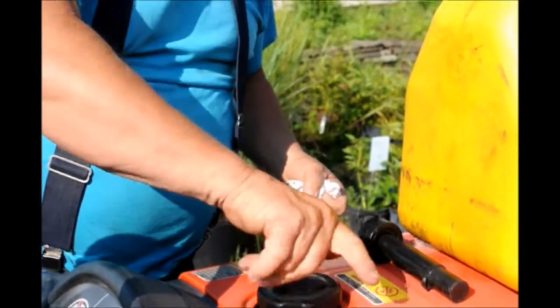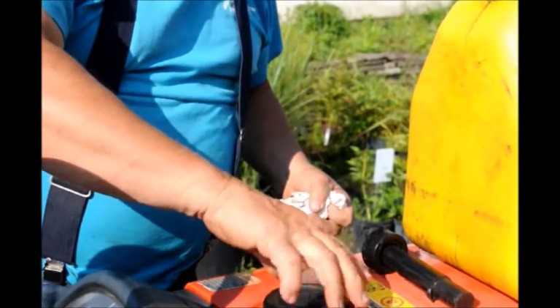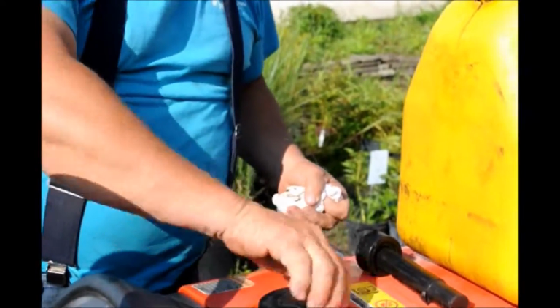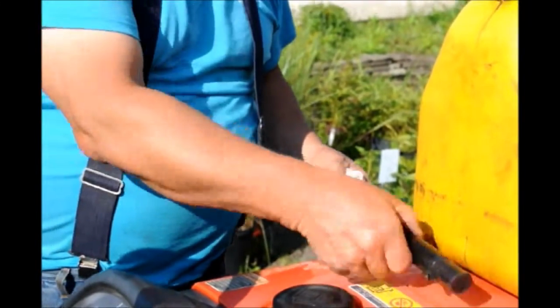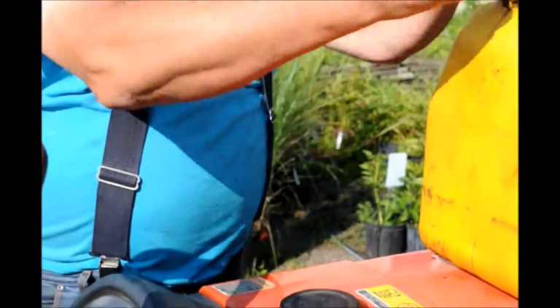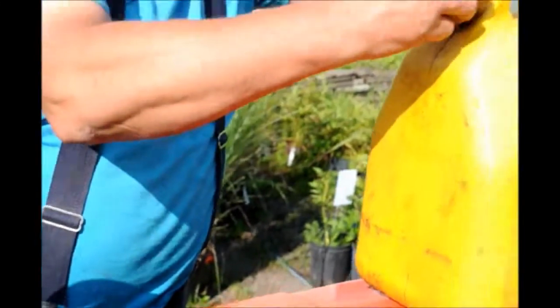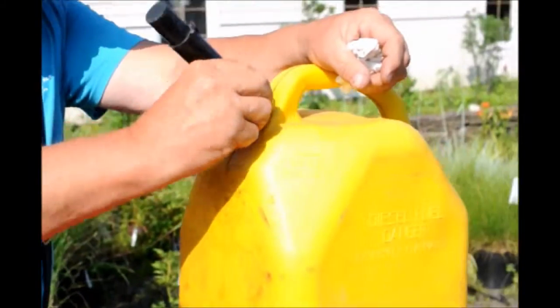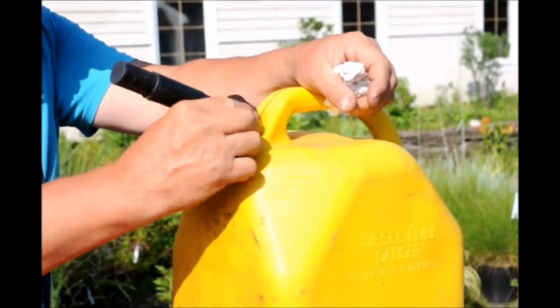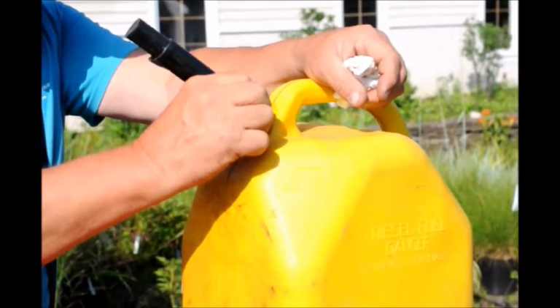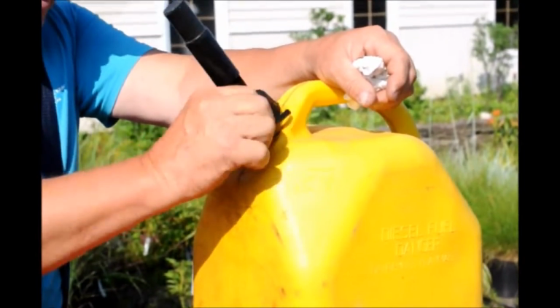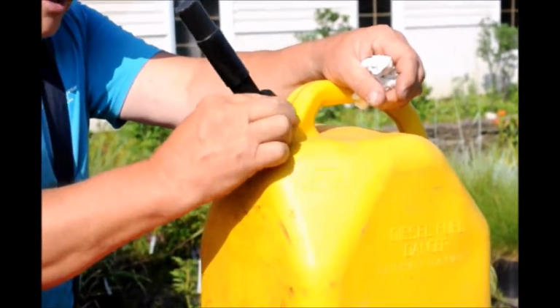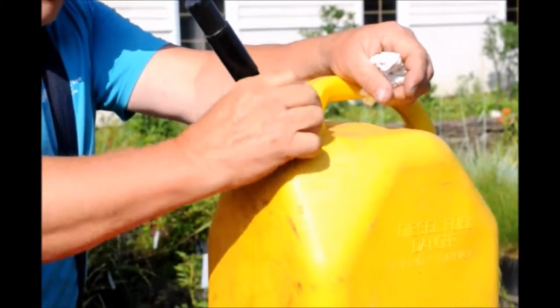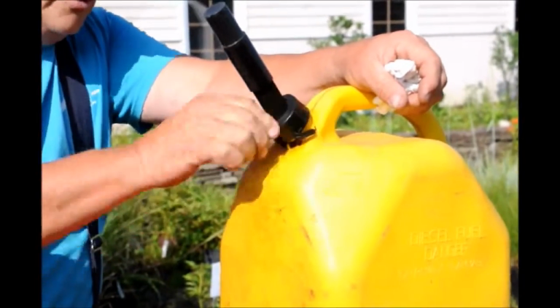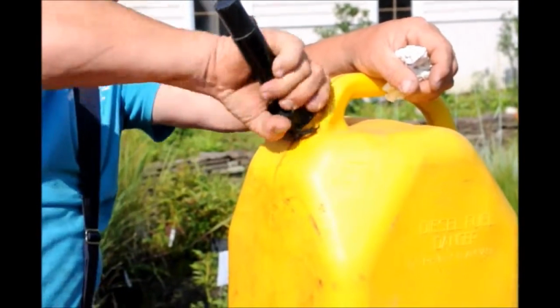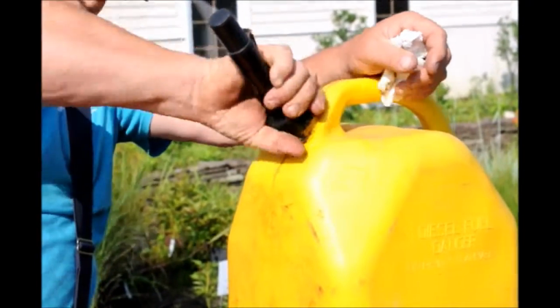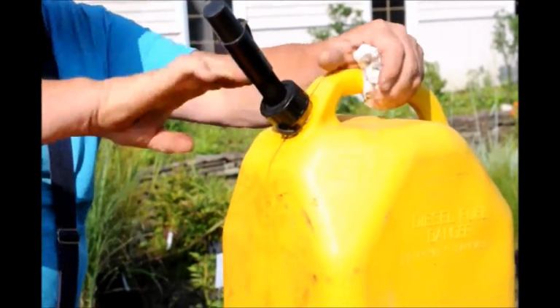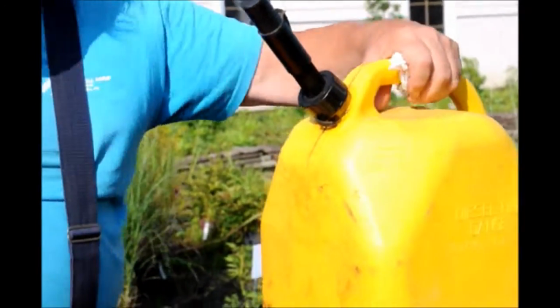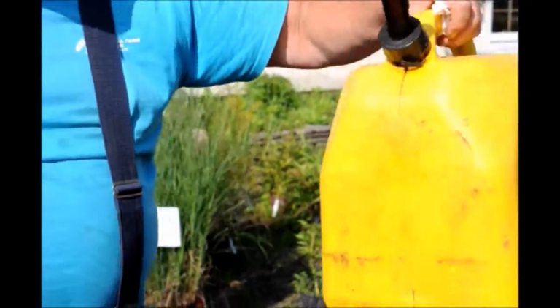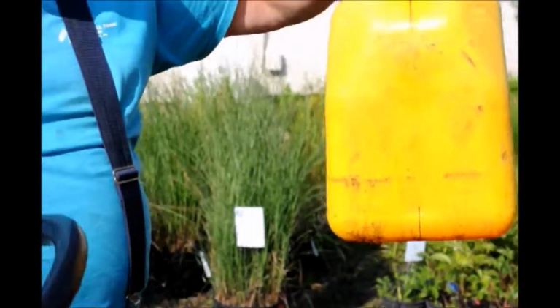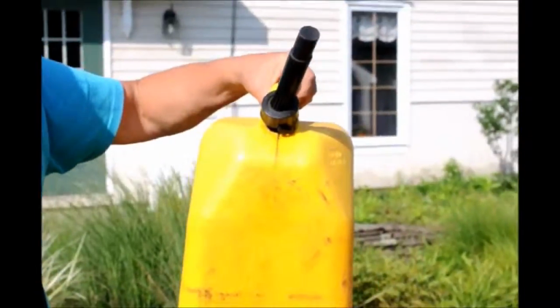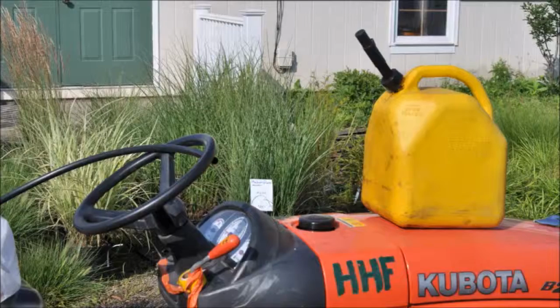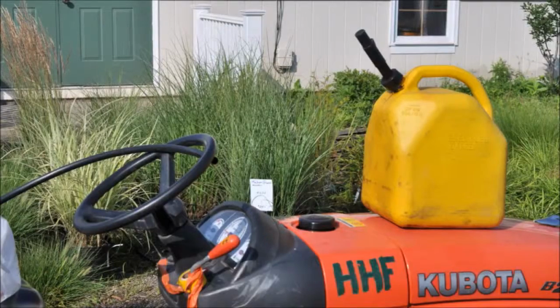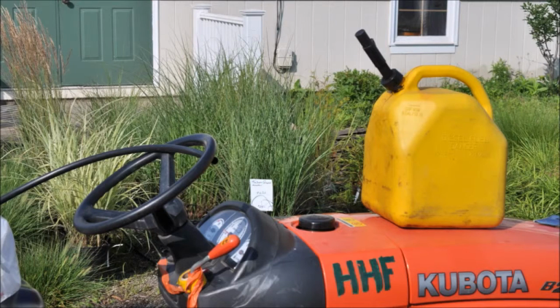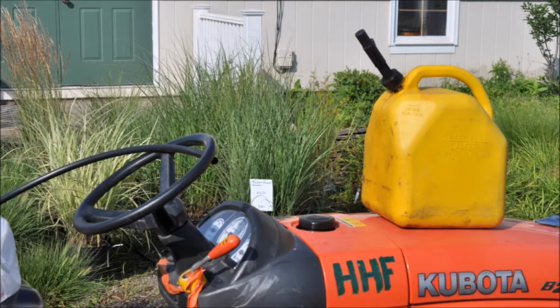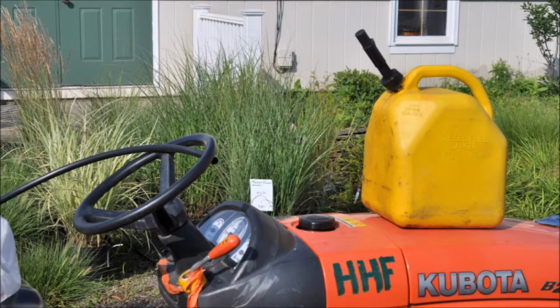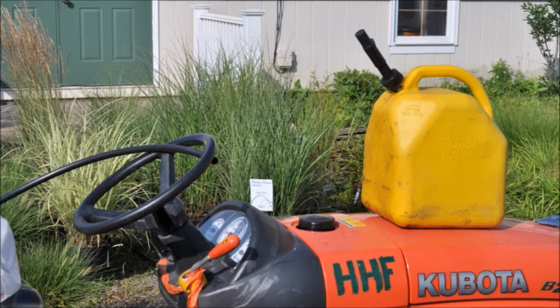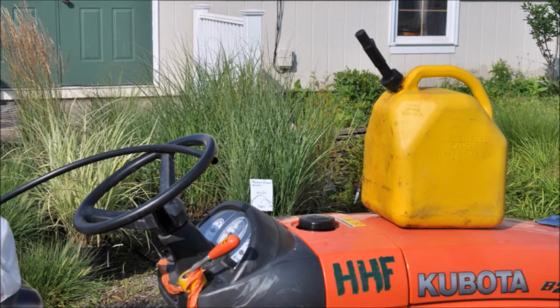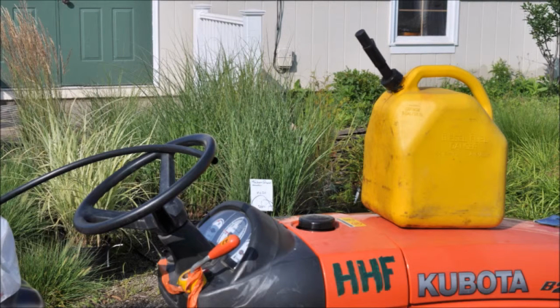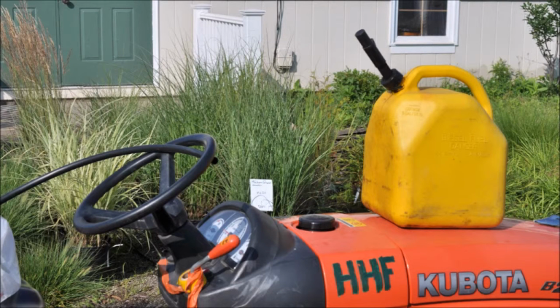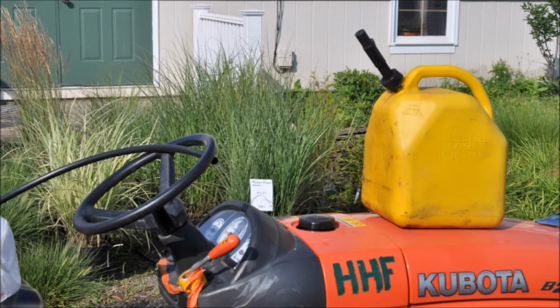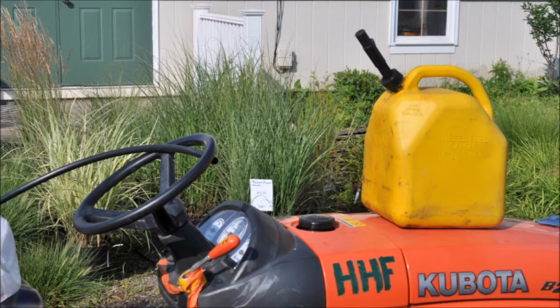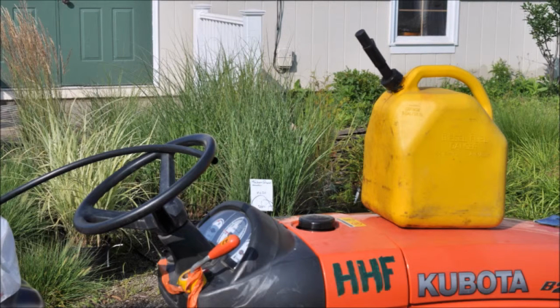We're ready to go with very little spillage. It's a much better way to do it than to have fuel everywhere. Thank you. This video was produced at Highland Hill Farm — we grow and sell trees and shrubs for privacy.